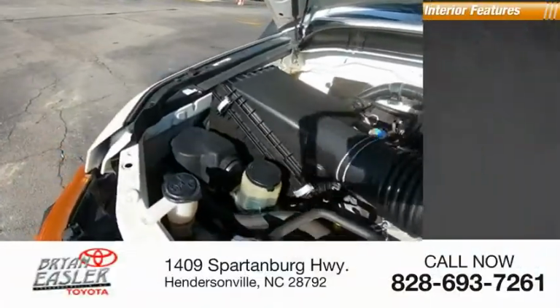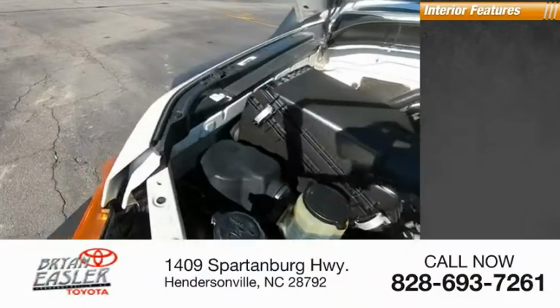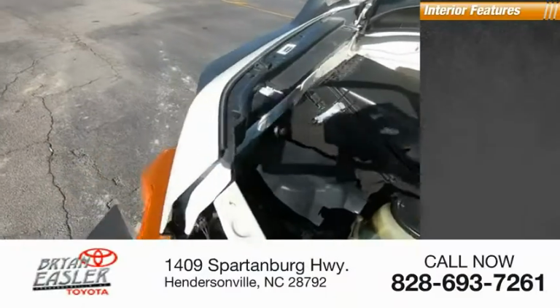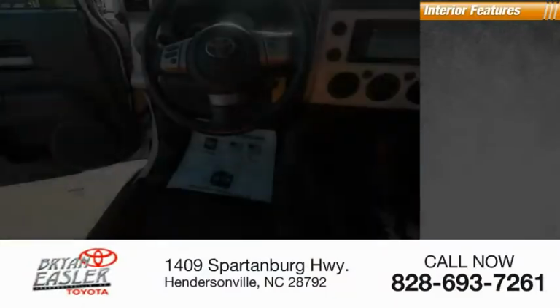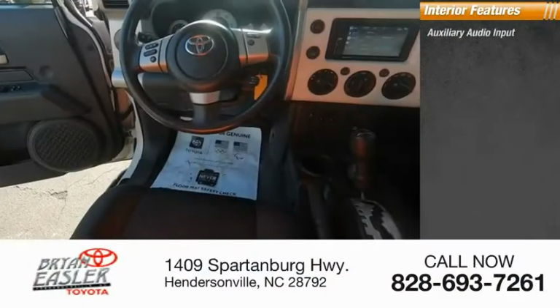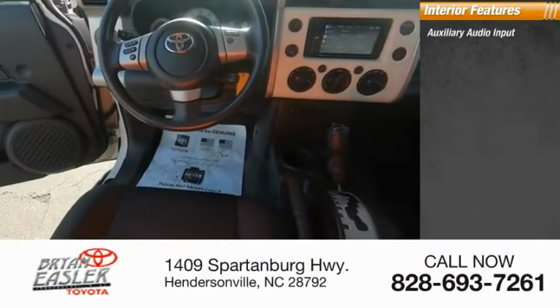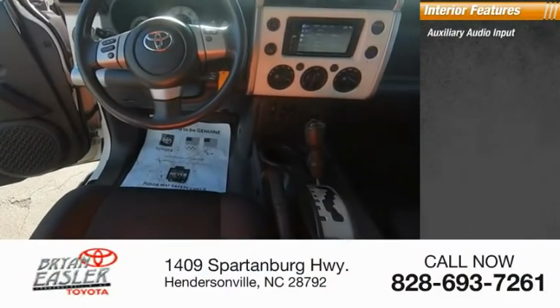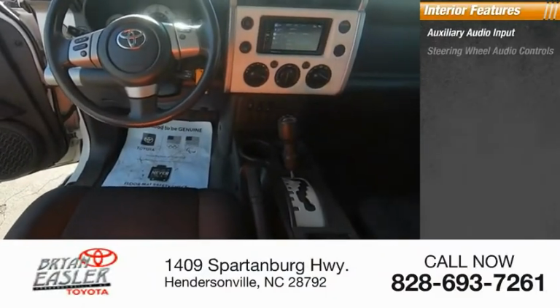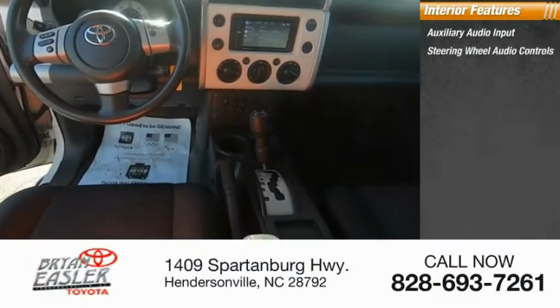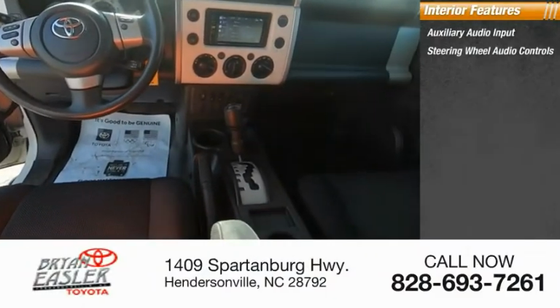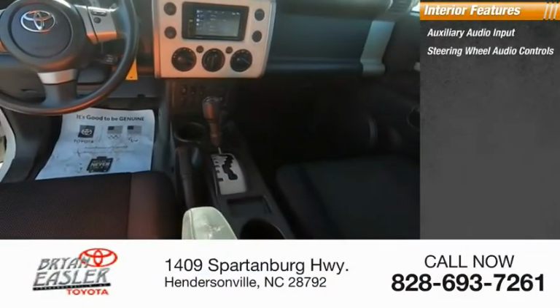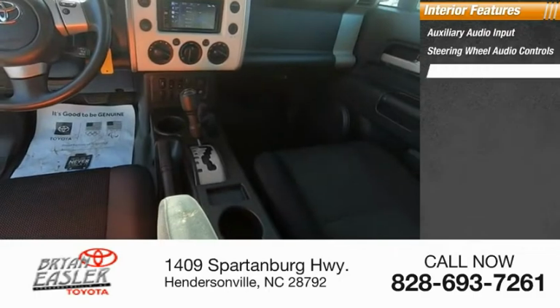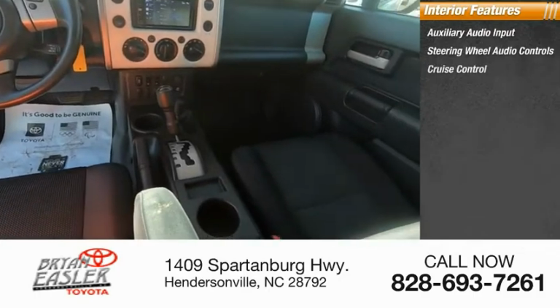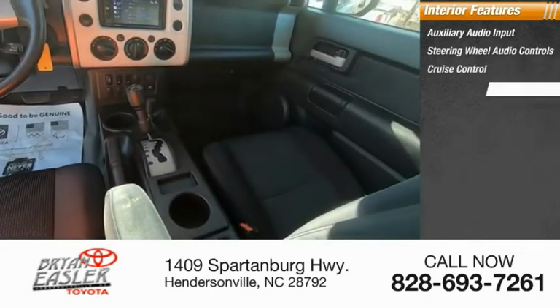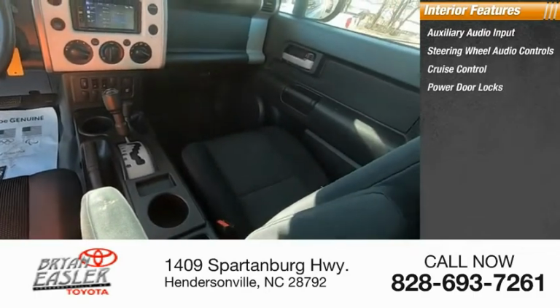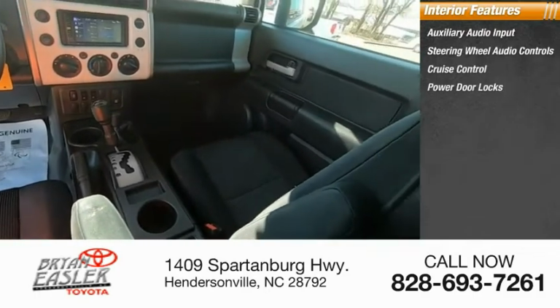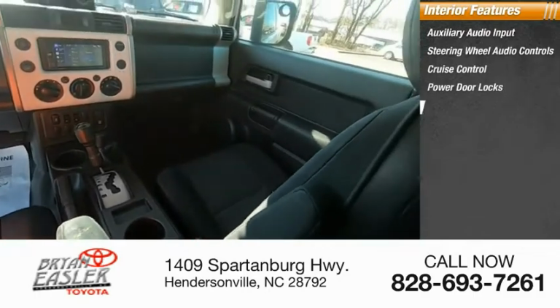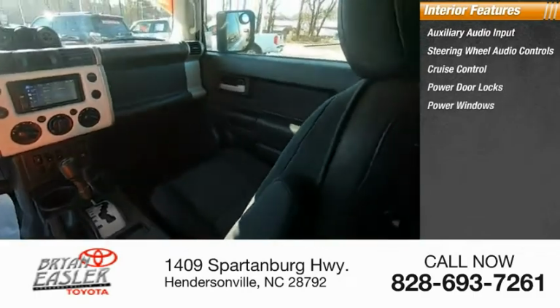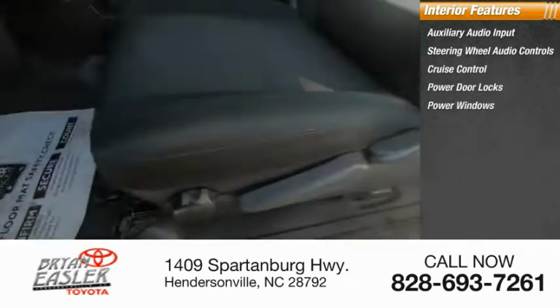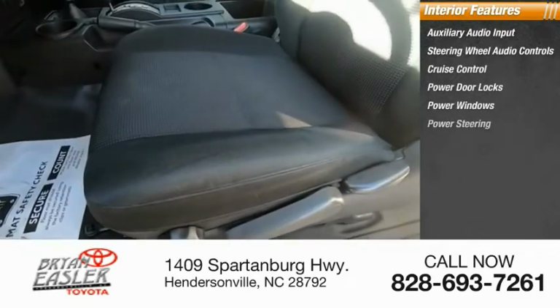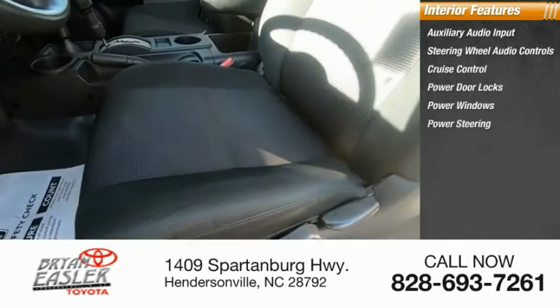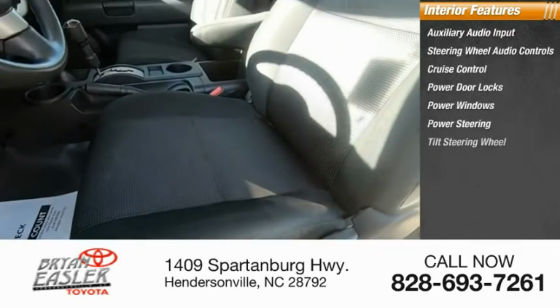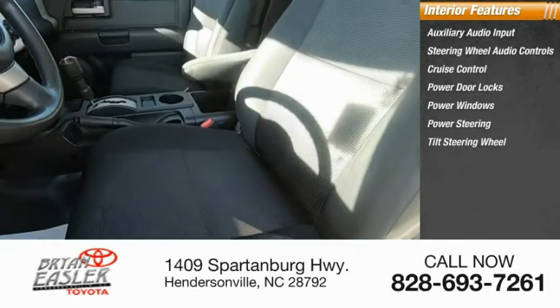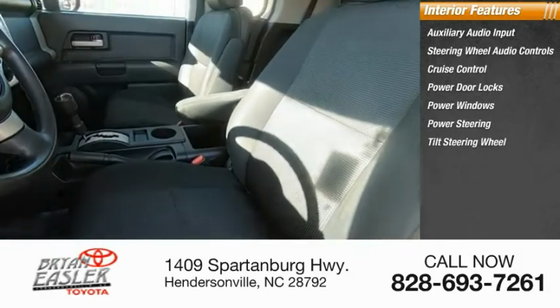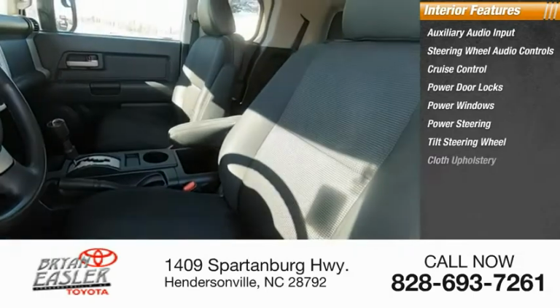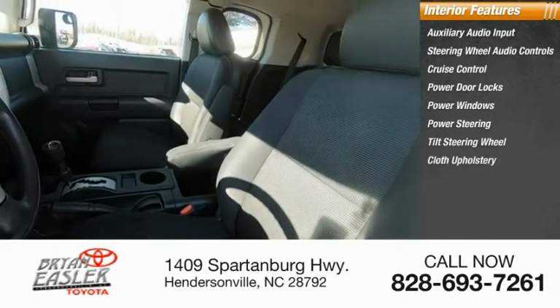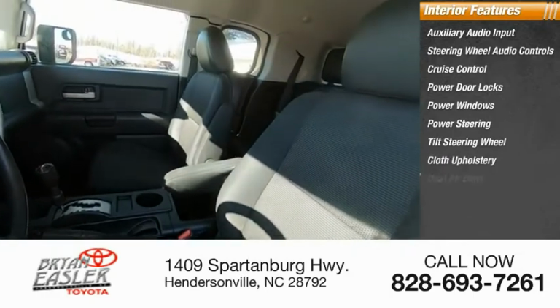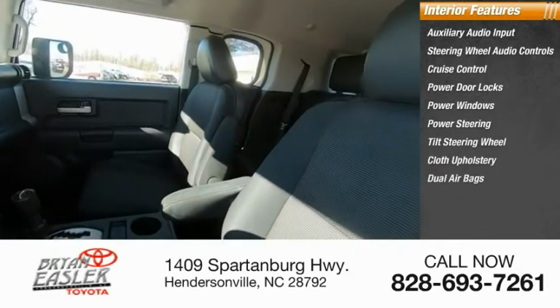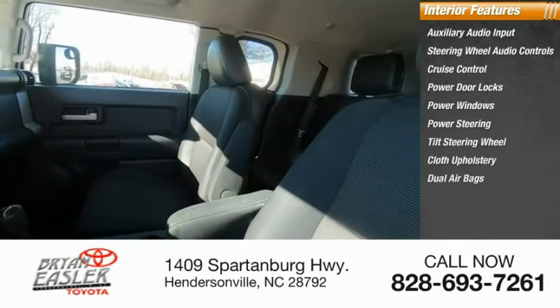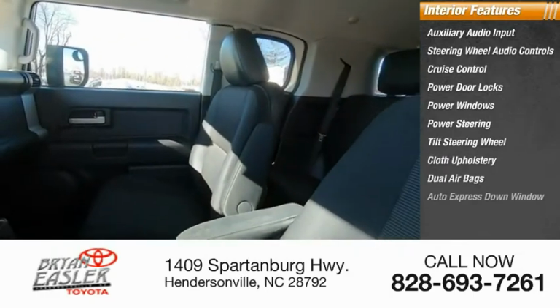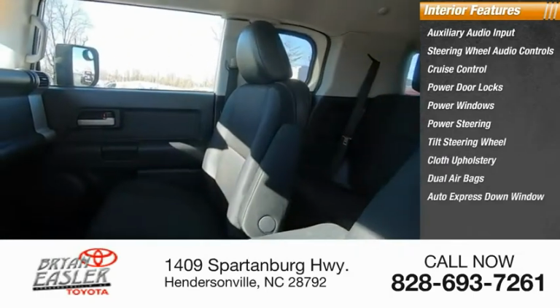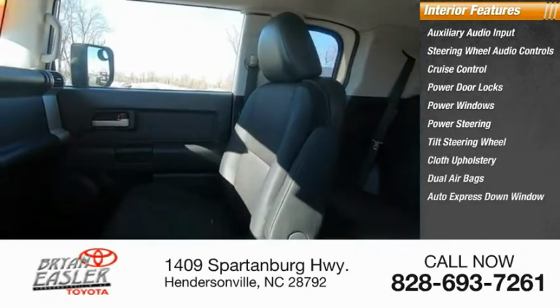Inside you'll find auxiliary audio input, steering wheel audio controls, cruise control, power door locks, power windows, power steering, tilt steering wheel, cloth upholstery, dual airbags, and auto express down window.